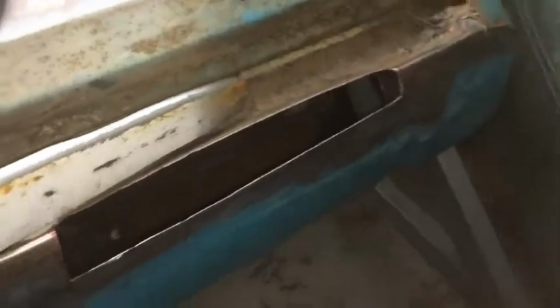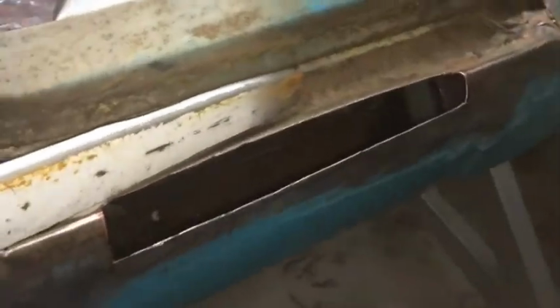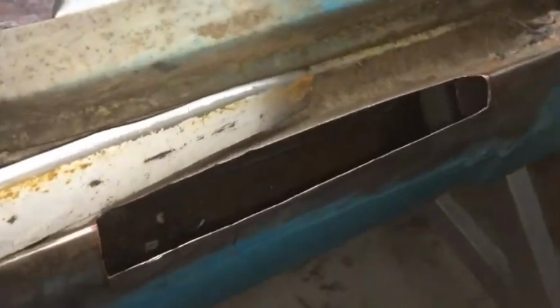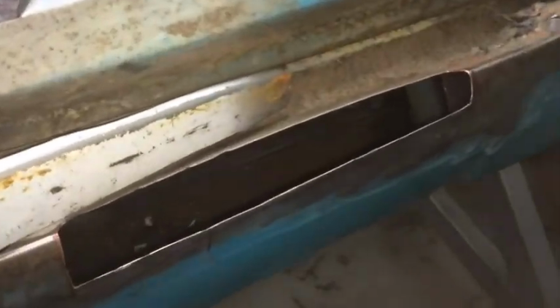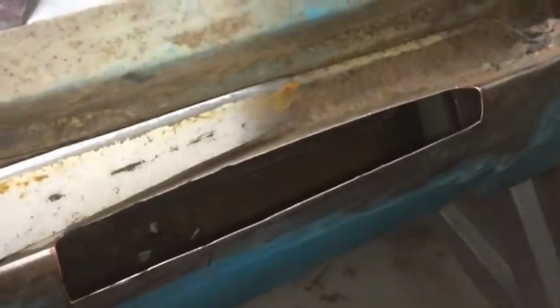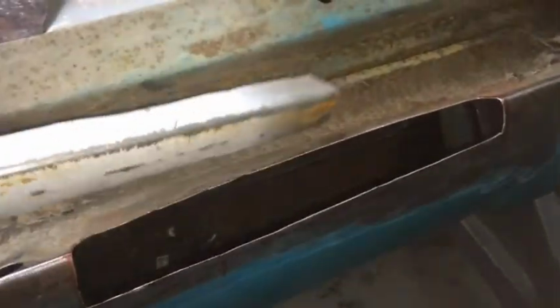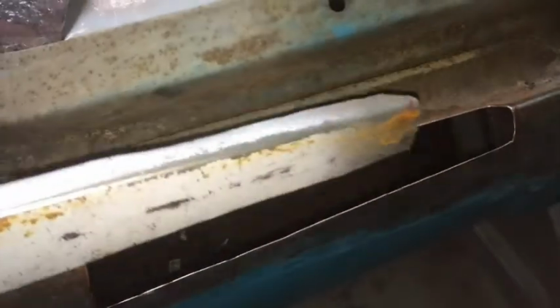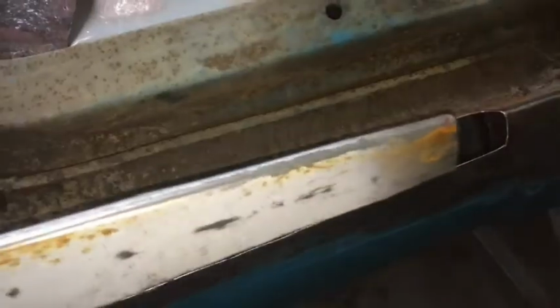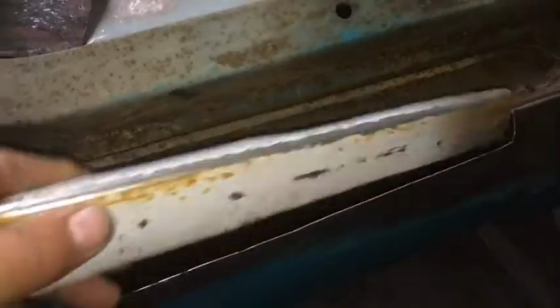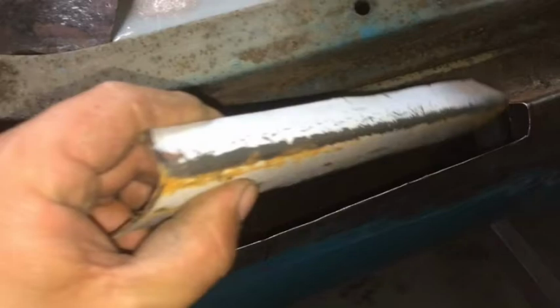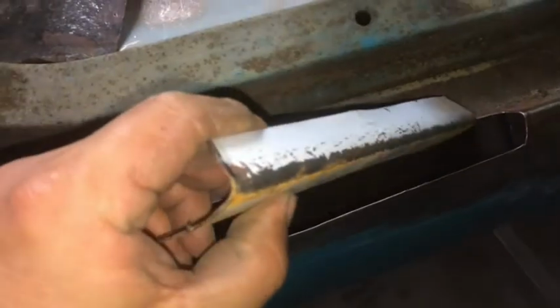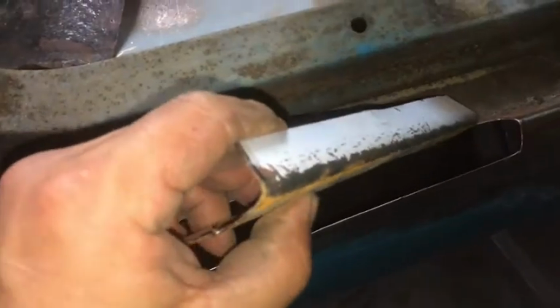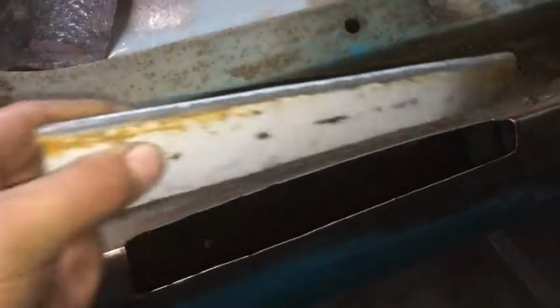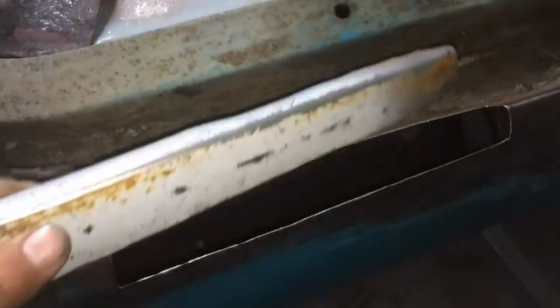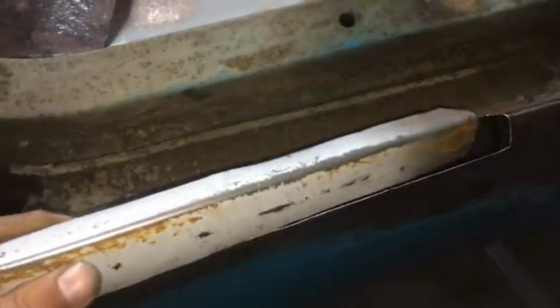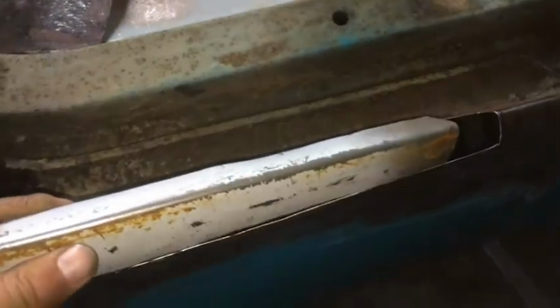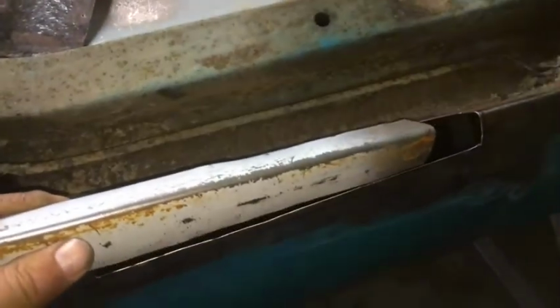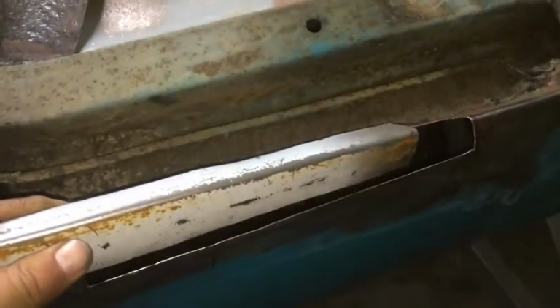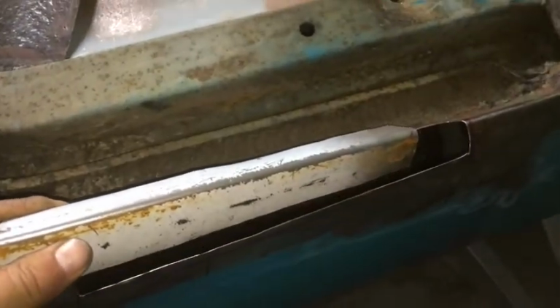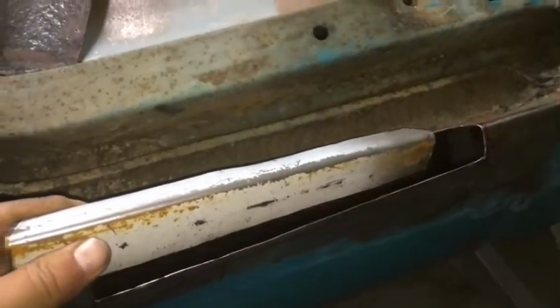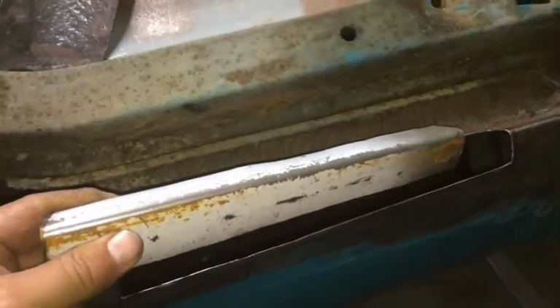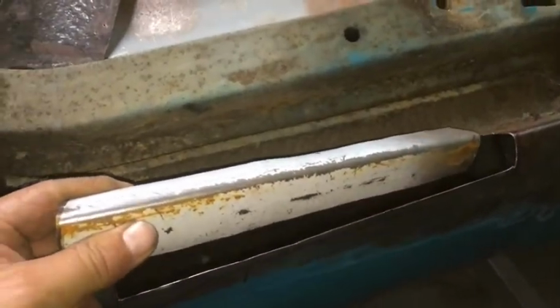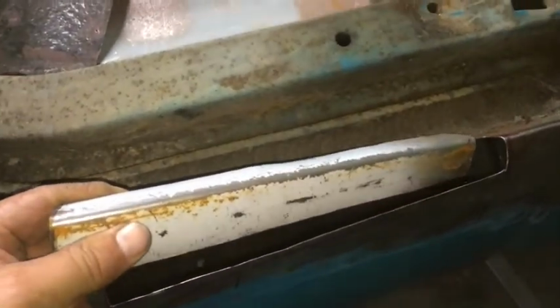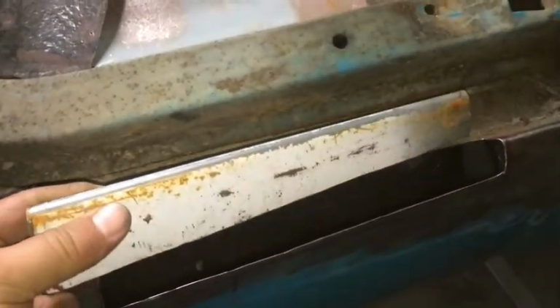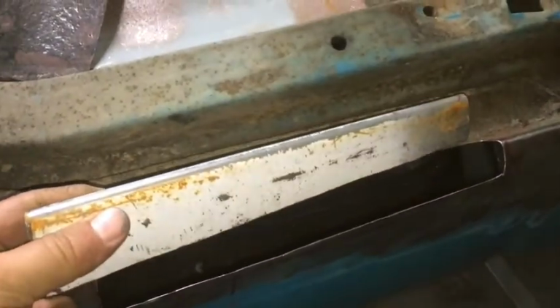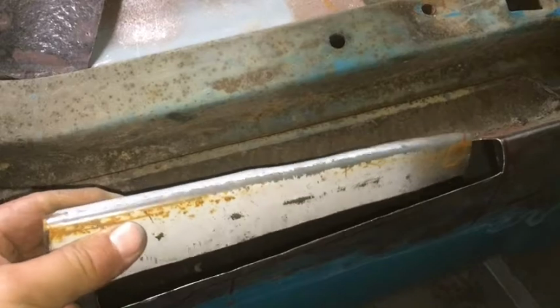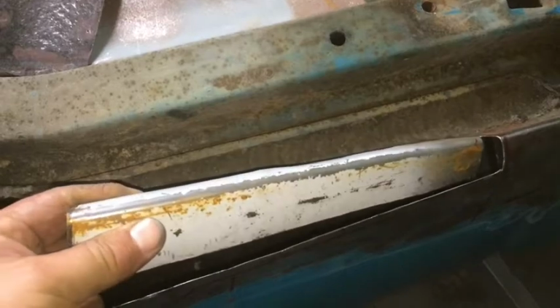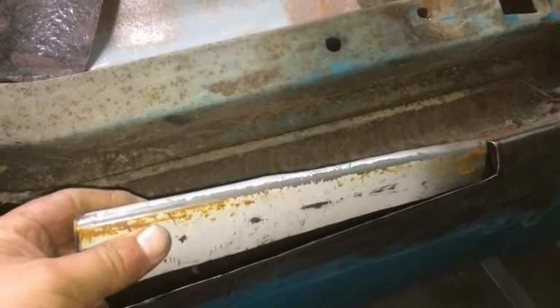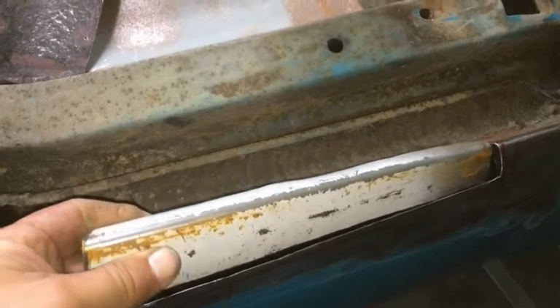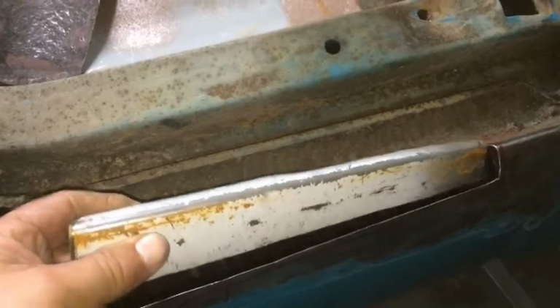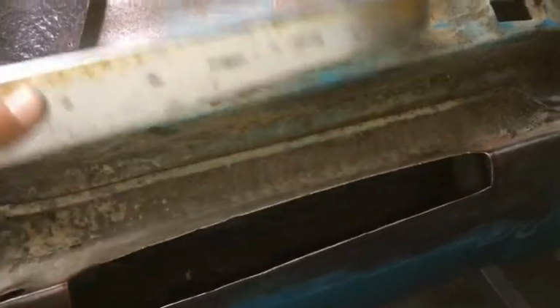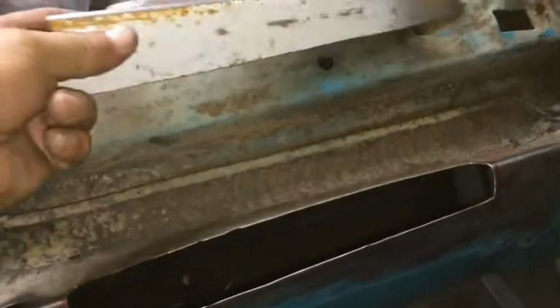I've got this rear quarter panel here. I've just made a piece for it which I was going to butt weld, but I think I'm going to put a flange on it and weld it with a flange instead.